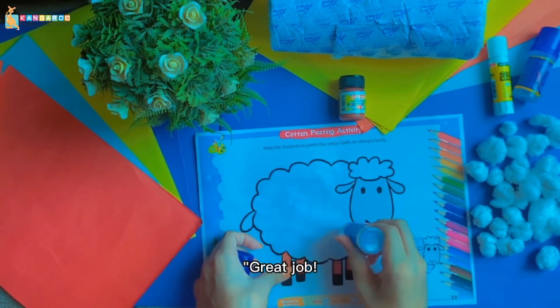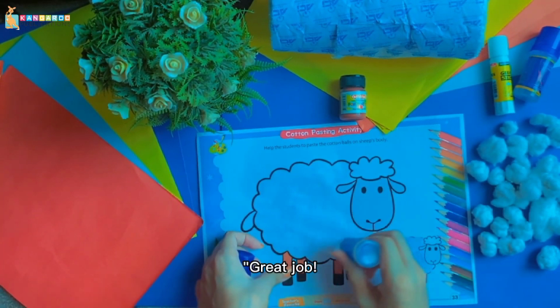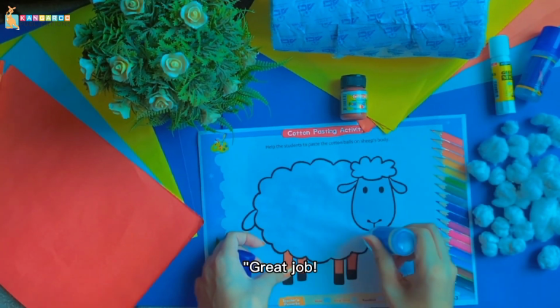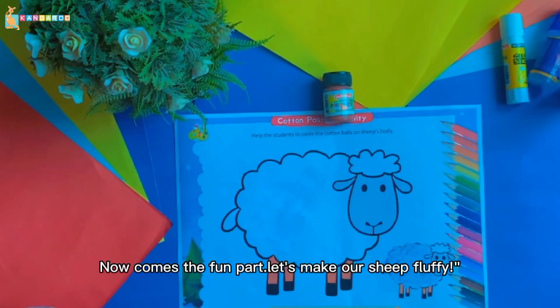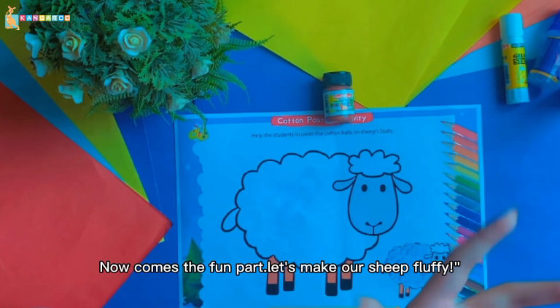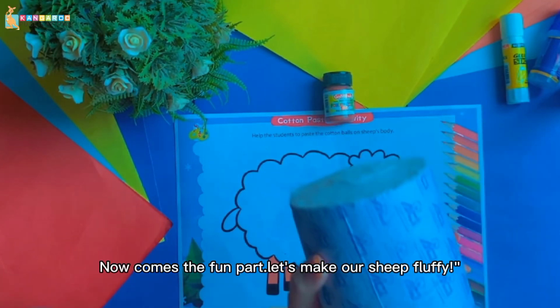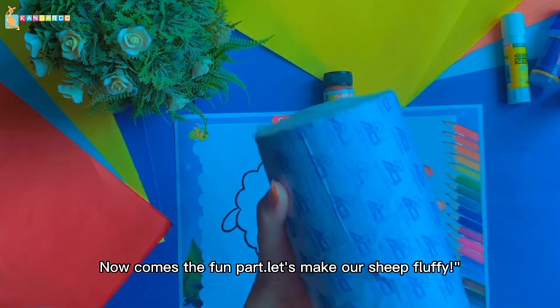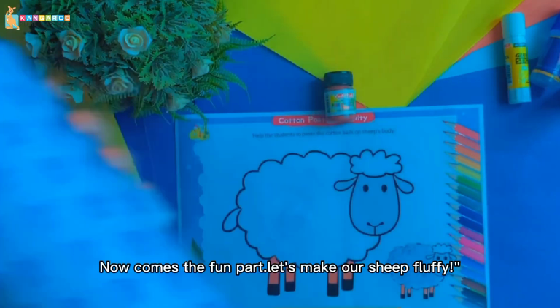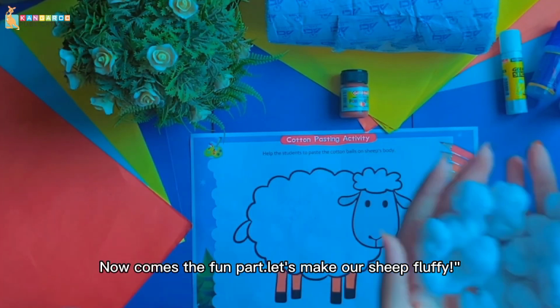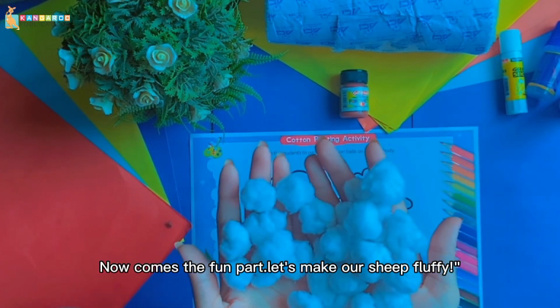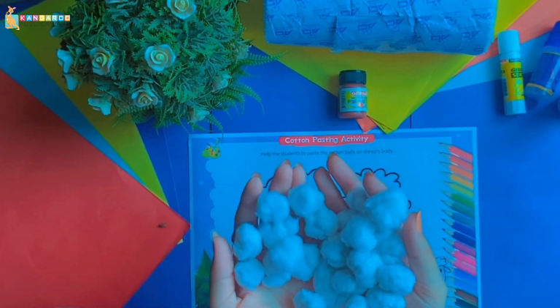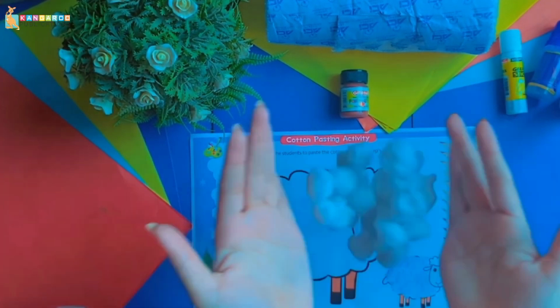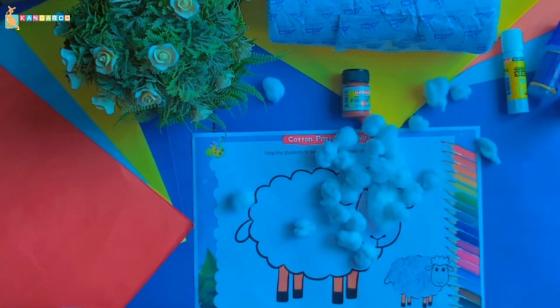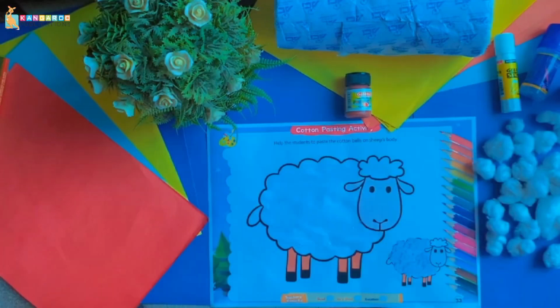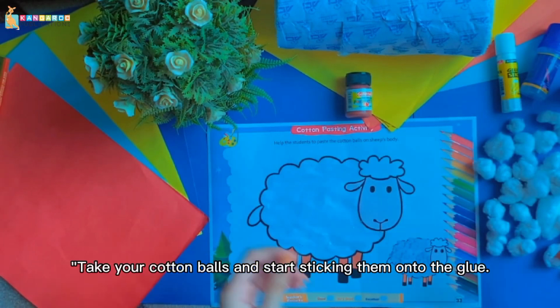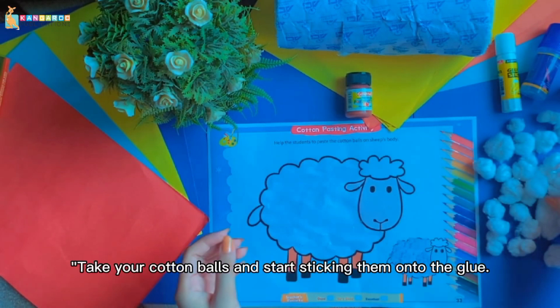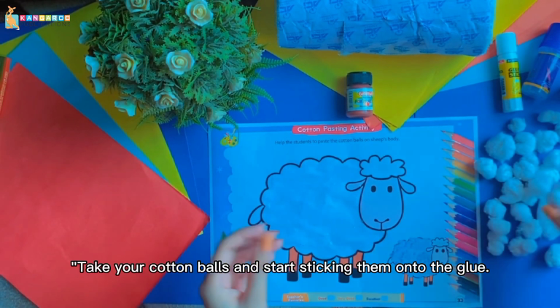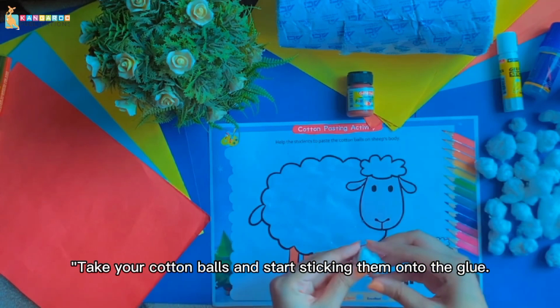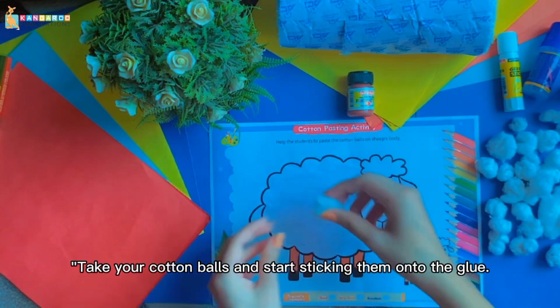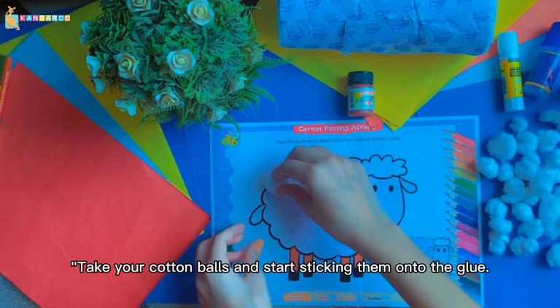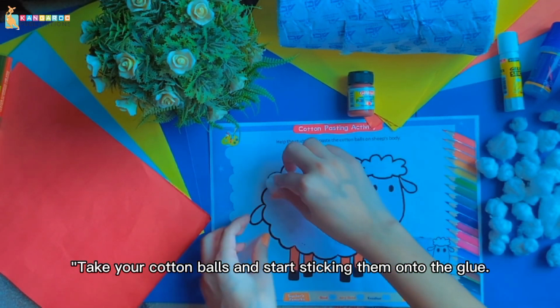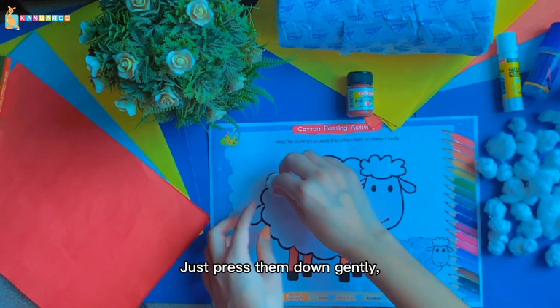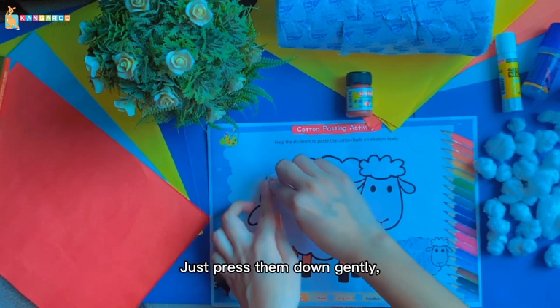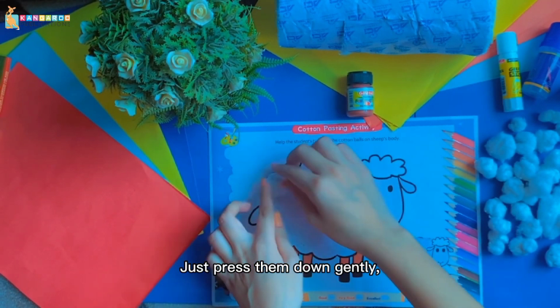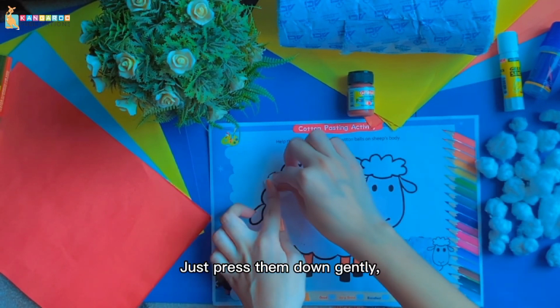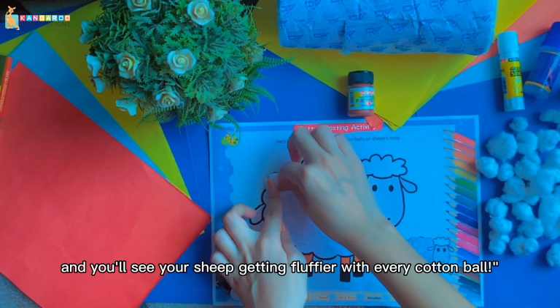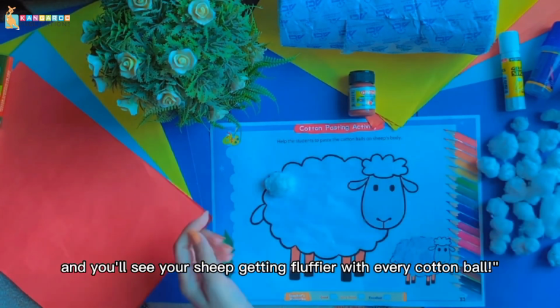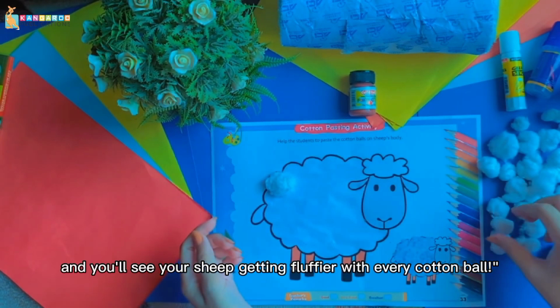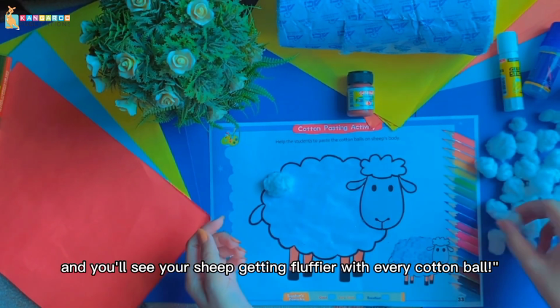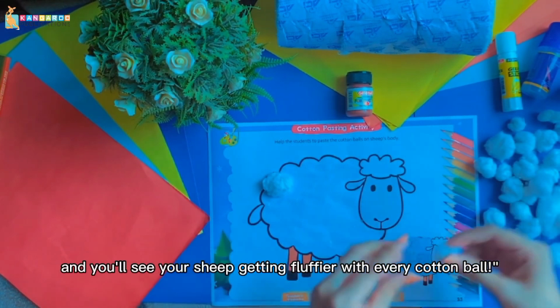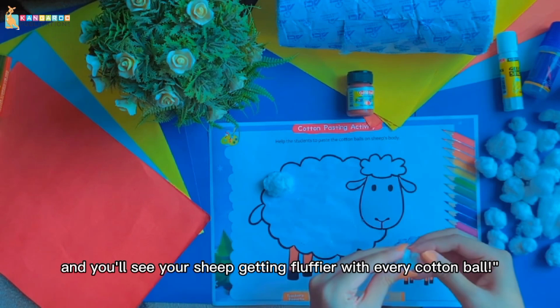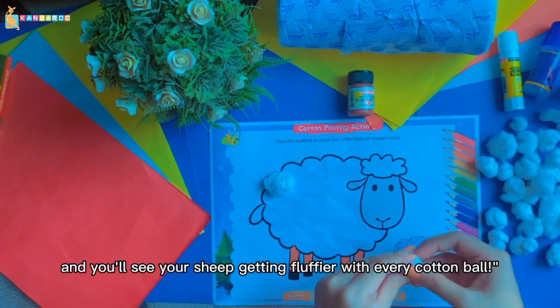Great job! Now comes the fun part — let's make our sheep fluffy. Take your cotton balls and start sticking them onto the glue. Just press them down gently and you'll see your sheep getting fluffier with every cotton ball.